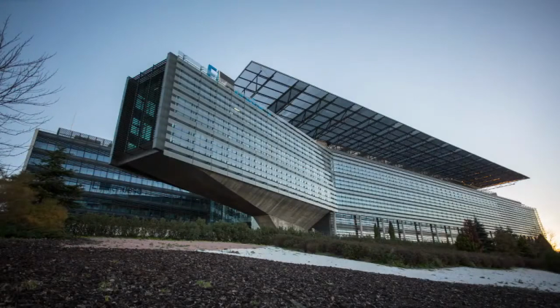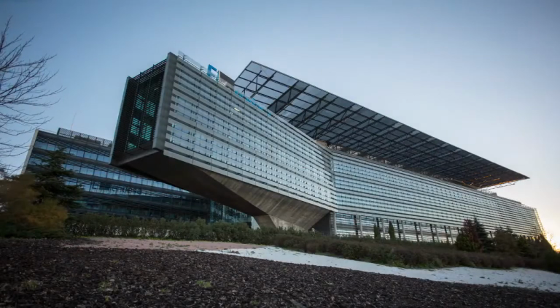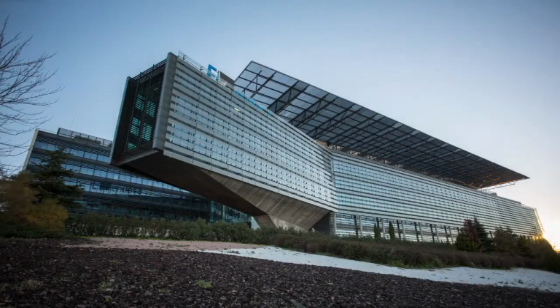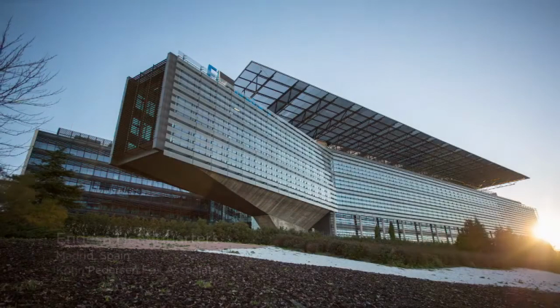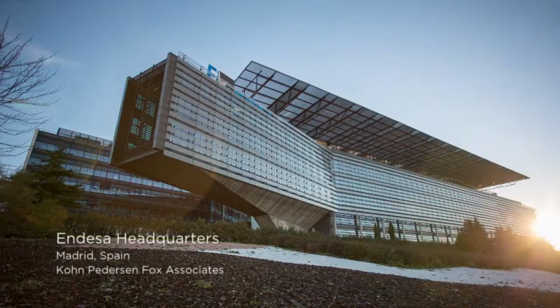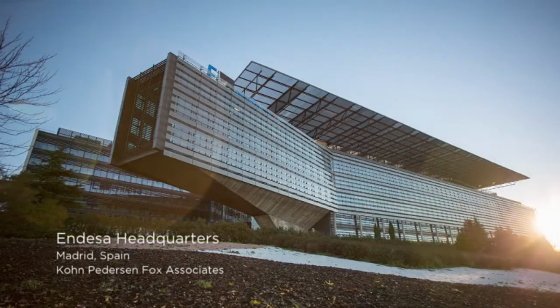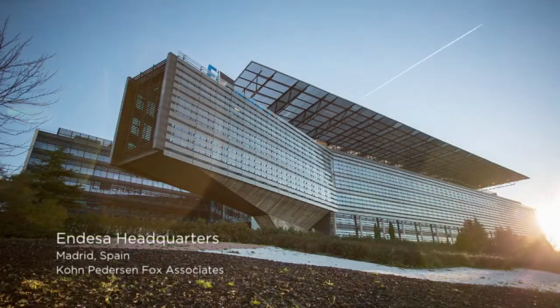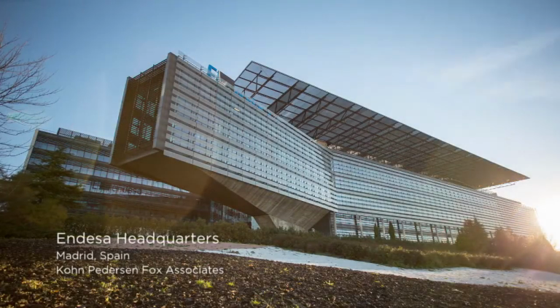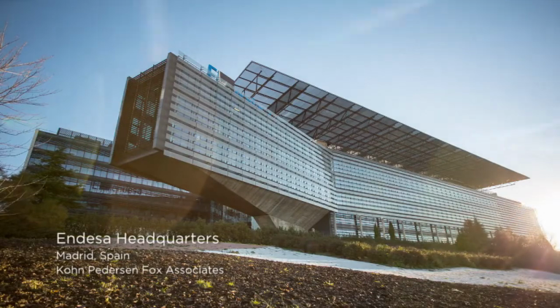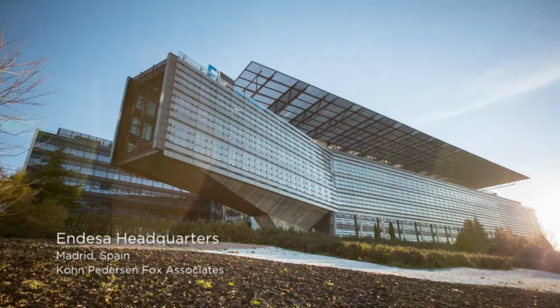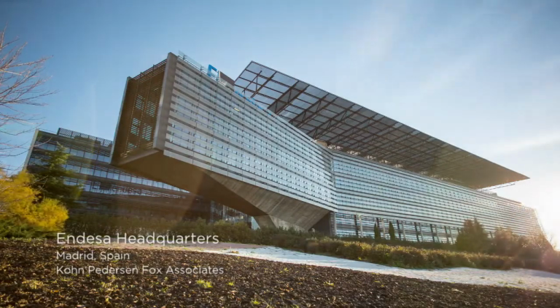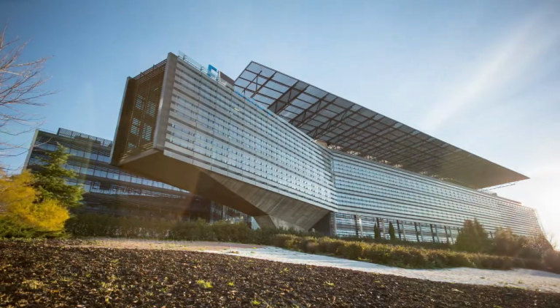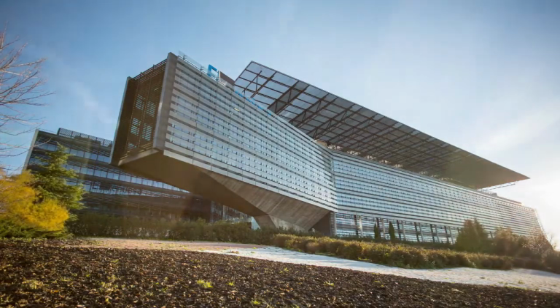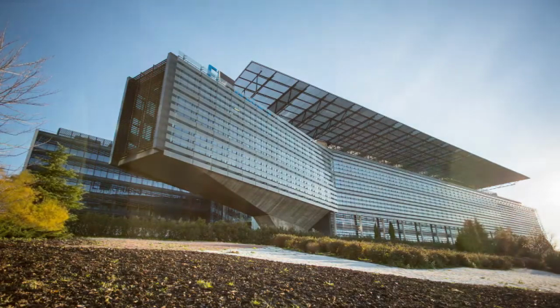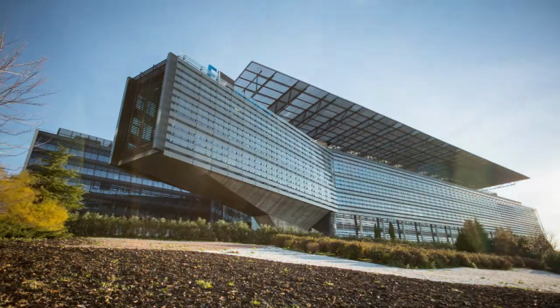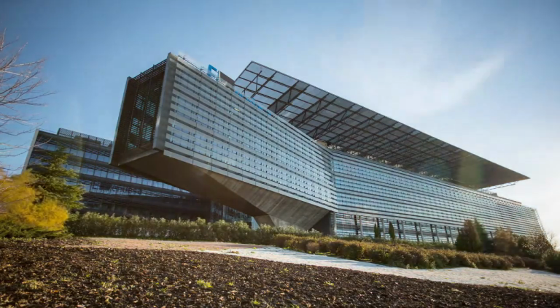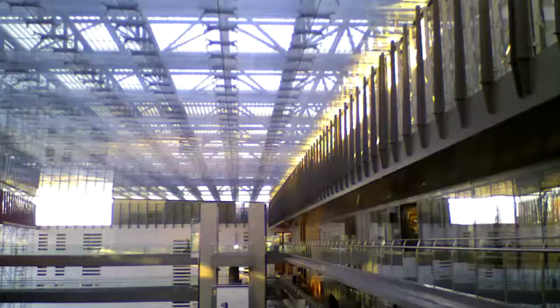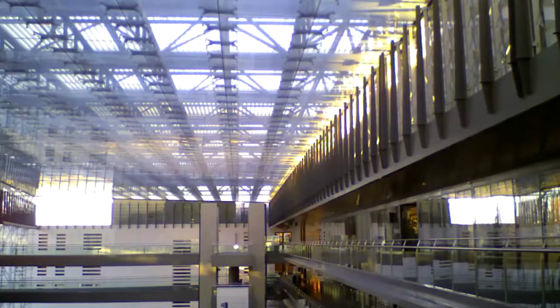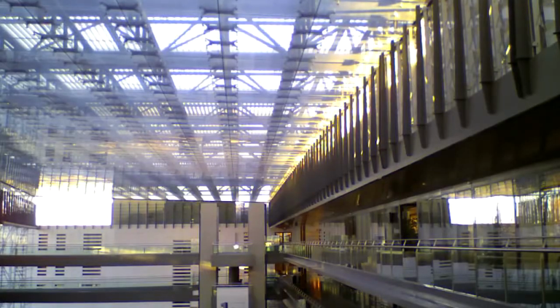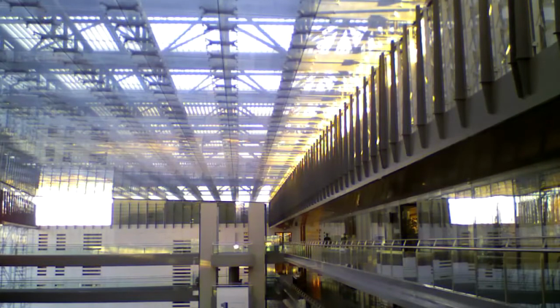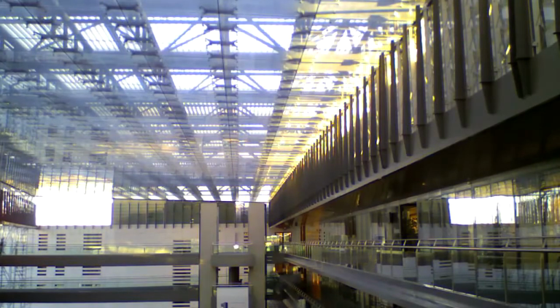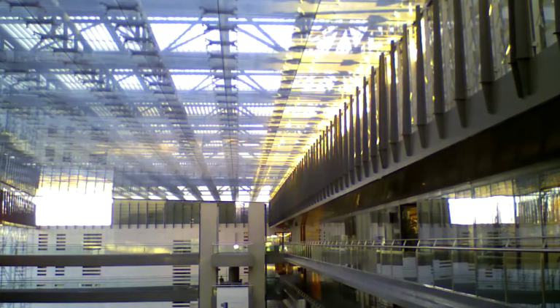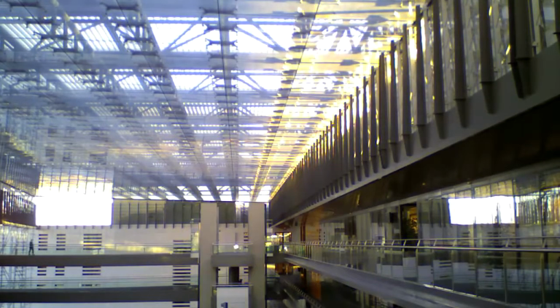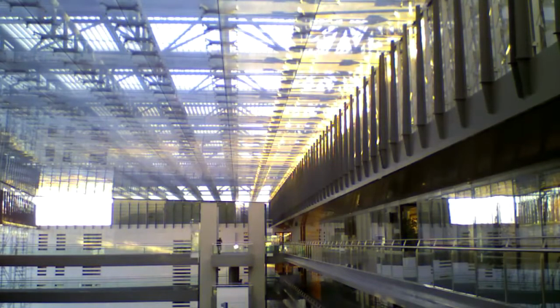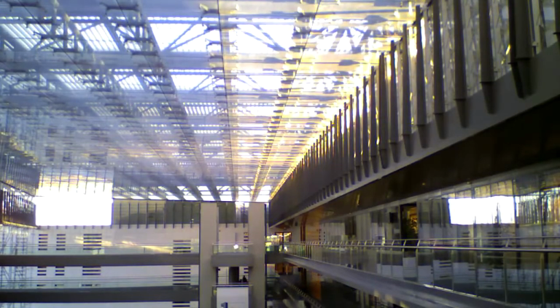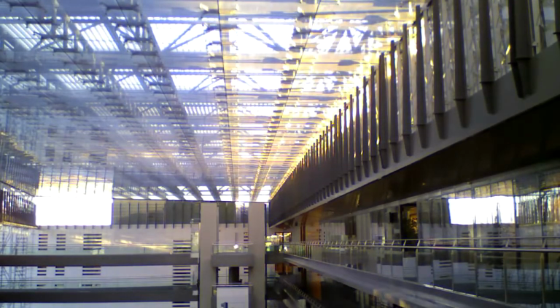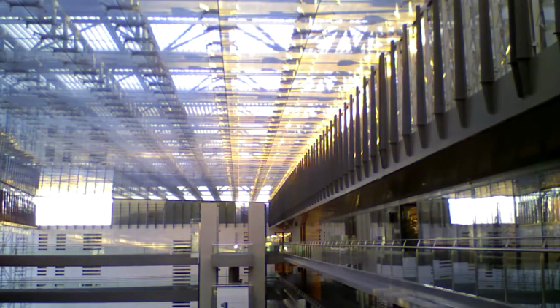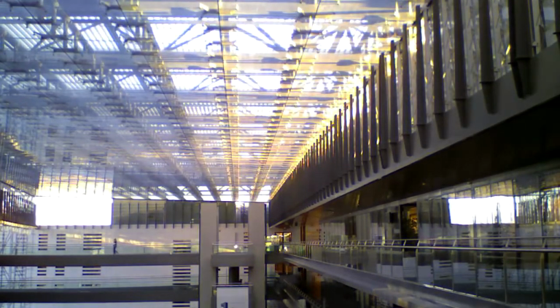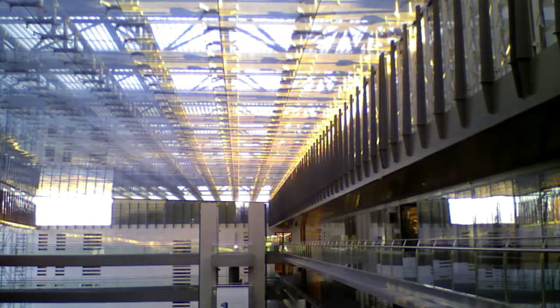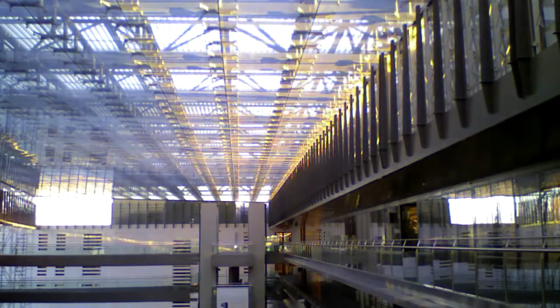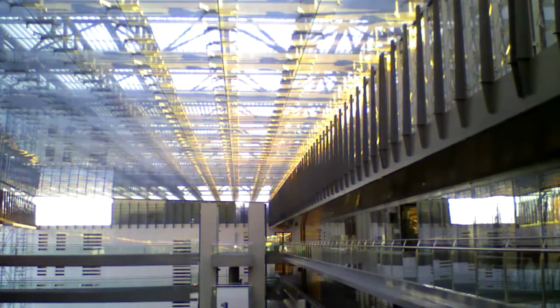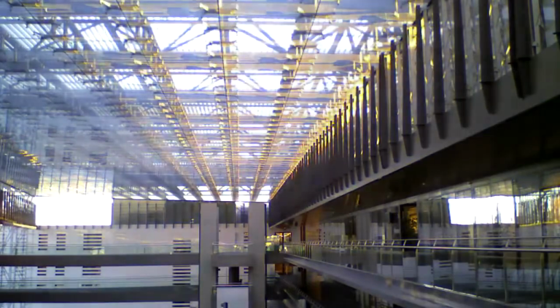Imagine a world where you could see everything. A transparent space where you are safe and protected from the elements while having an unobstructed view of the wonder, majesty and magnificence of everything happening around you.